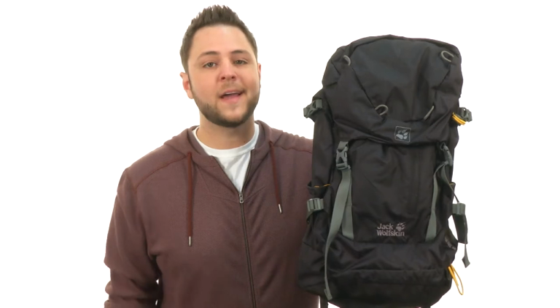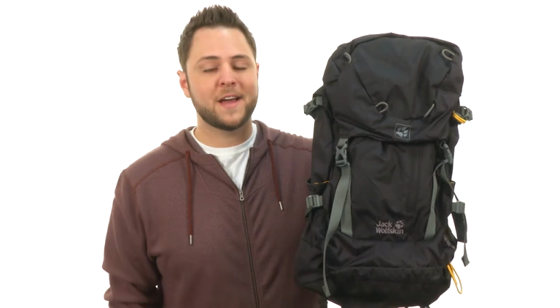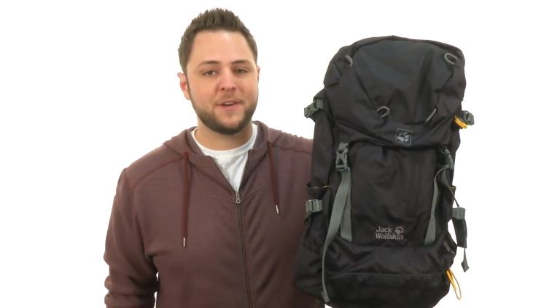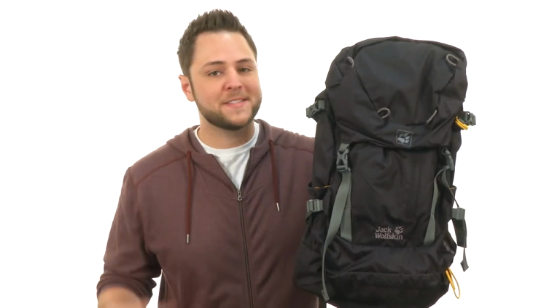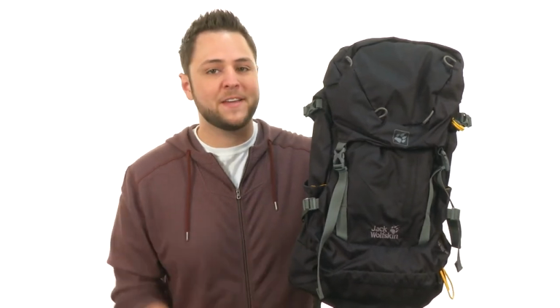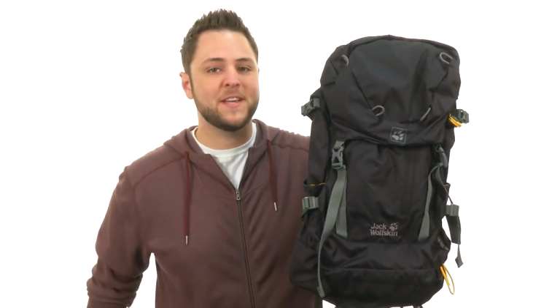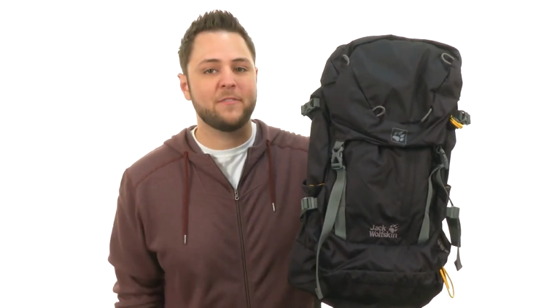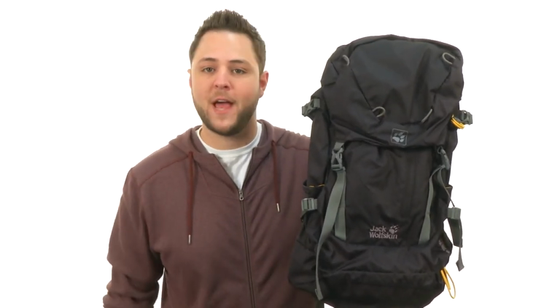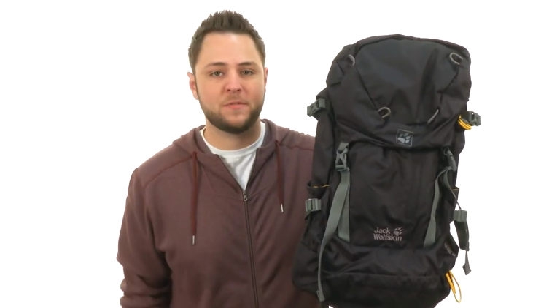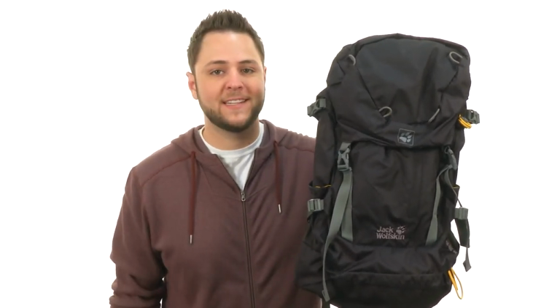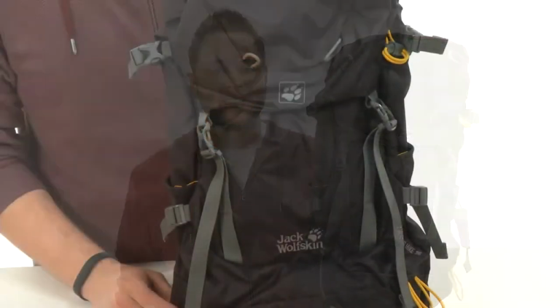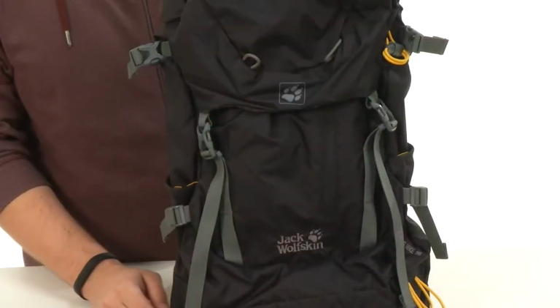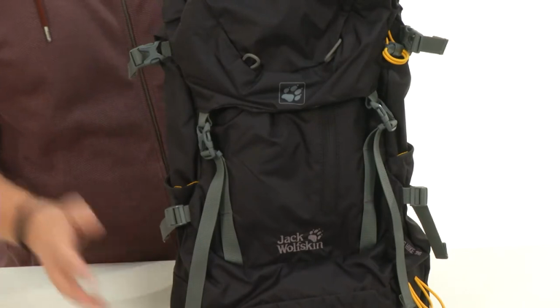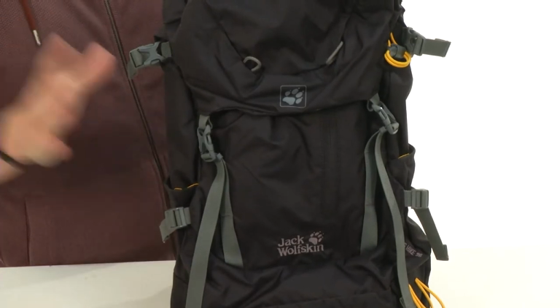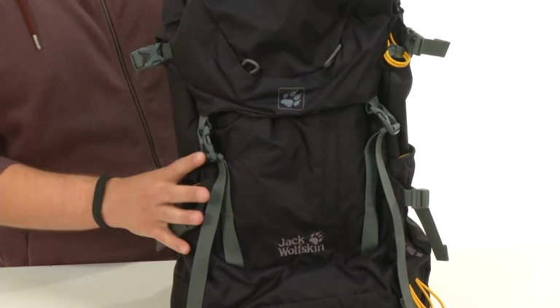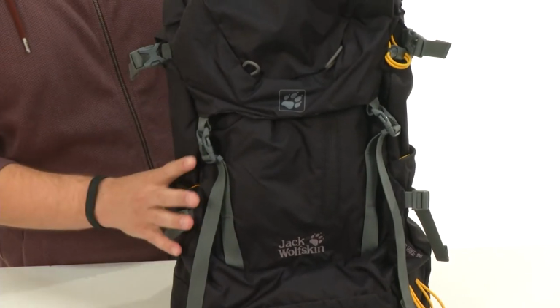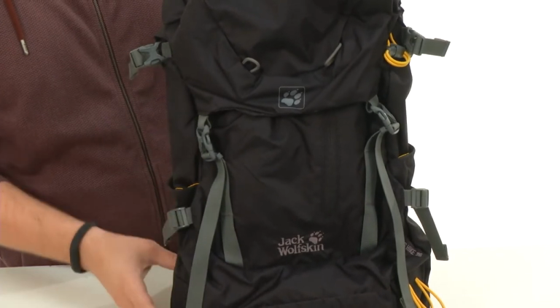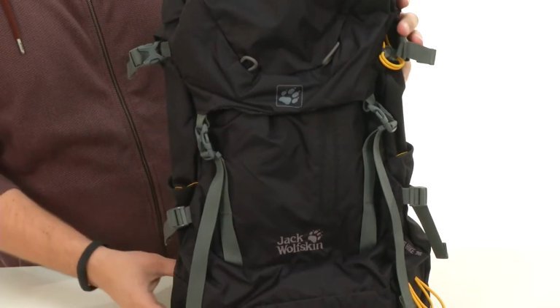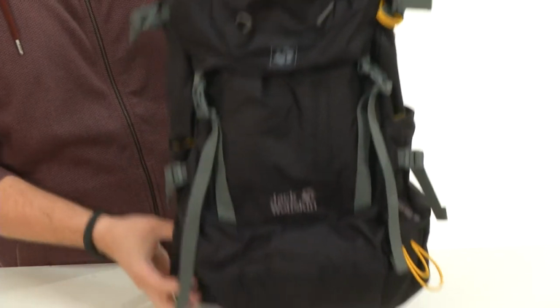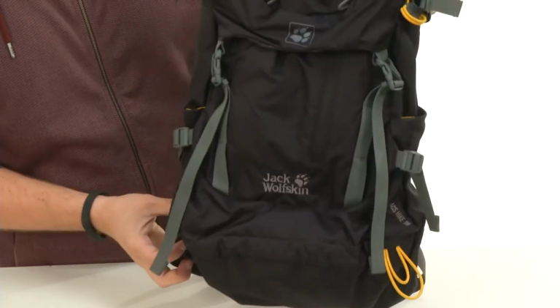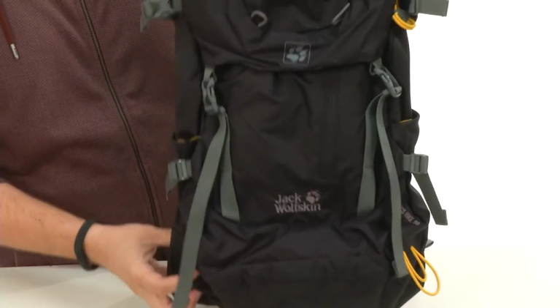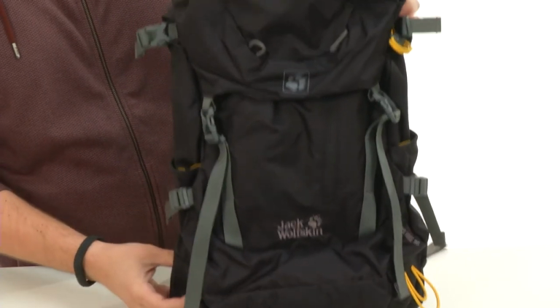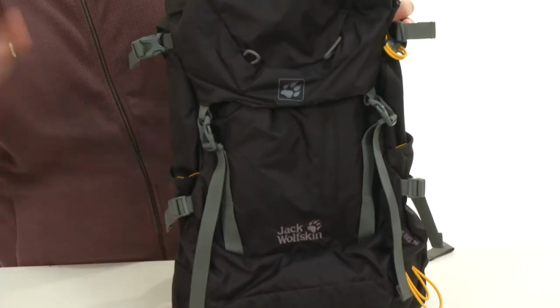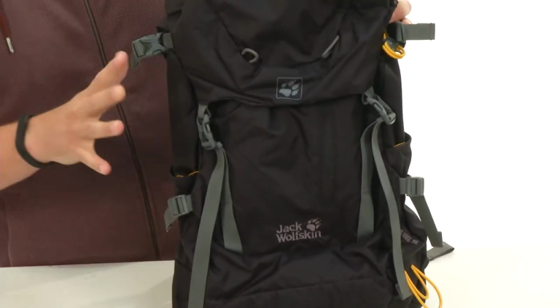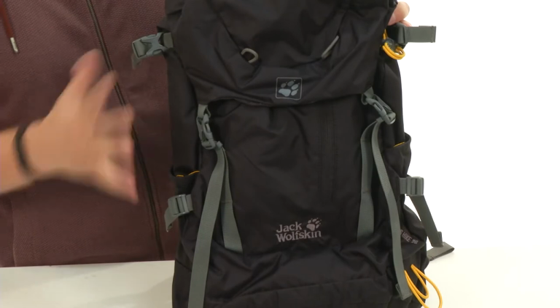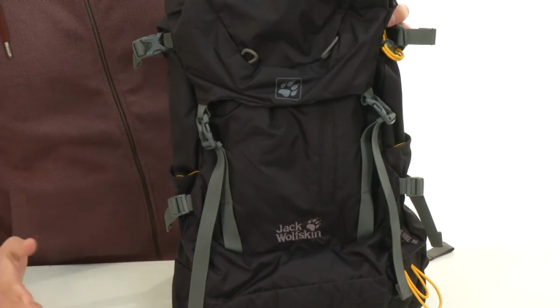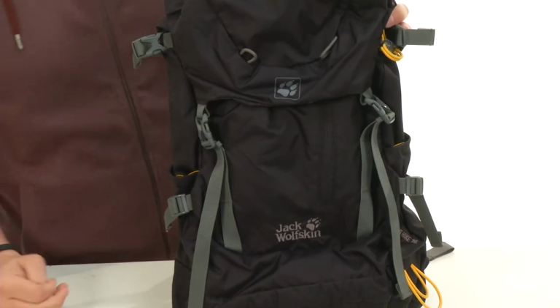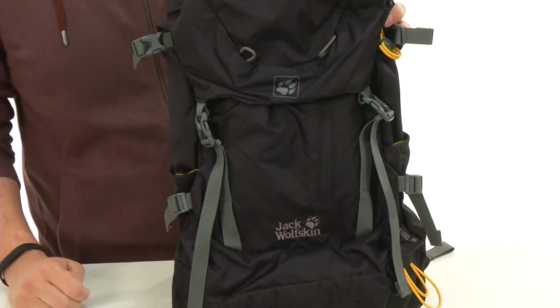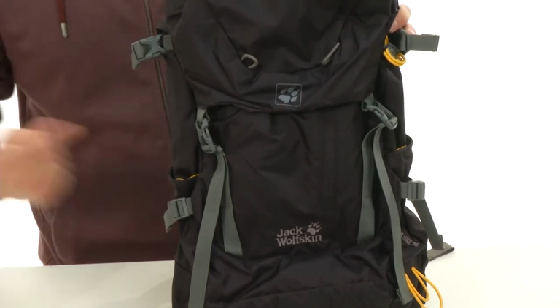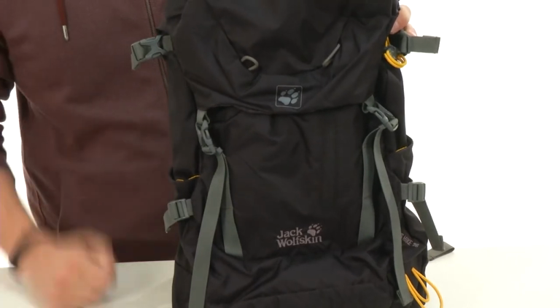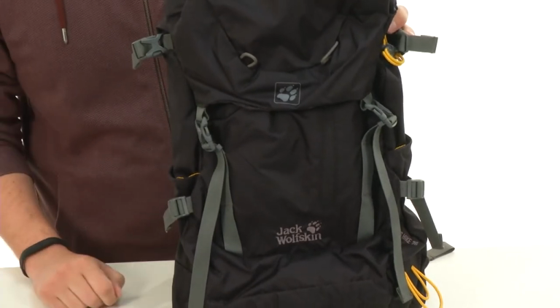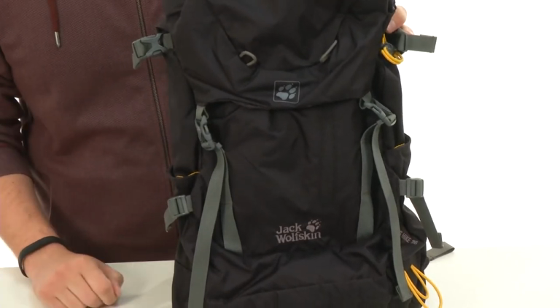Hey guys, I'm Richard and this is the Hike 26-Pack from Jack Wolfskin. What's great about this bag is that it has tons of storage space on the inside, so it's gonna make hiking outdoors really easy. You can always have your gear with you. It's also hydration compatible, so you're always gonna have your water with you too.